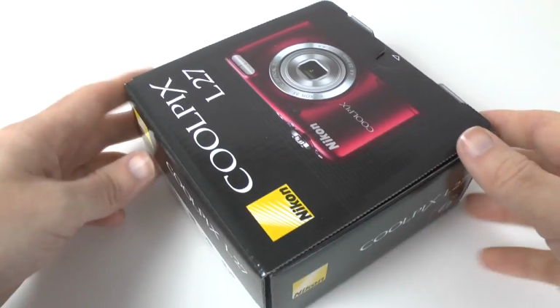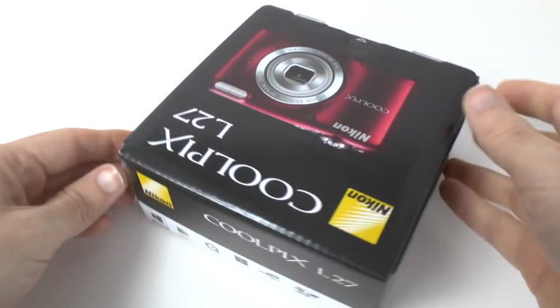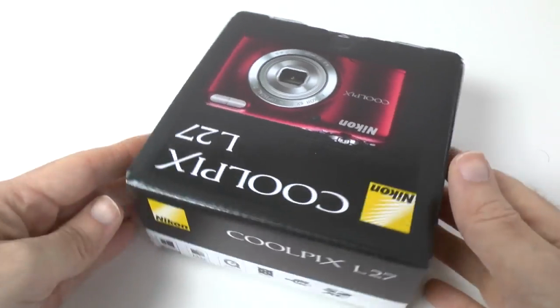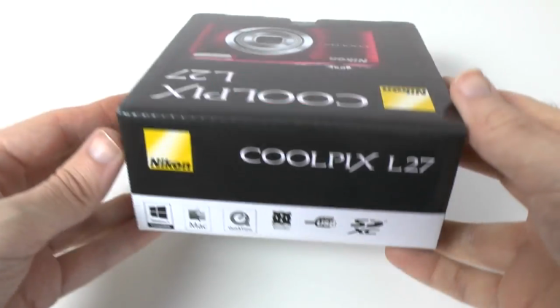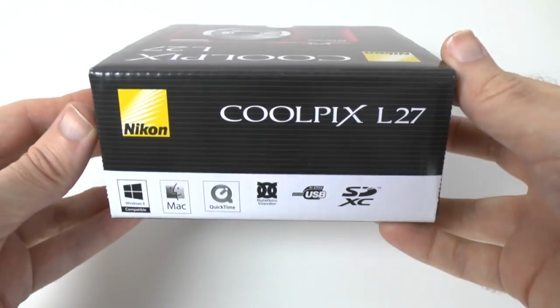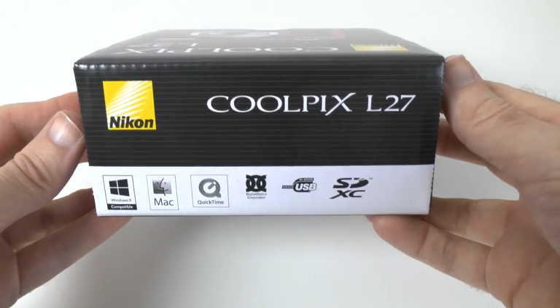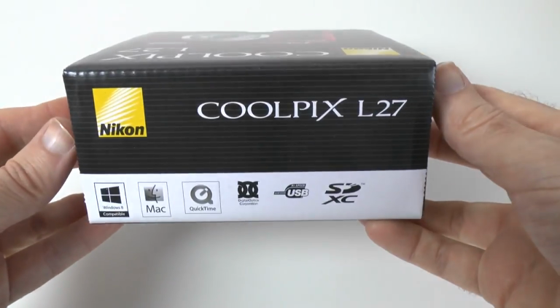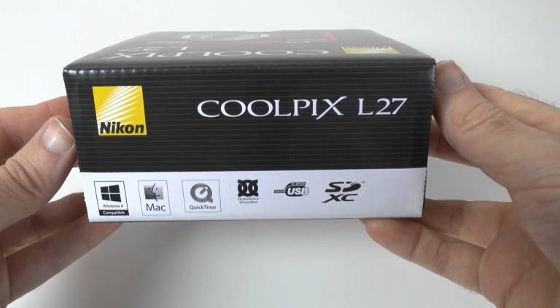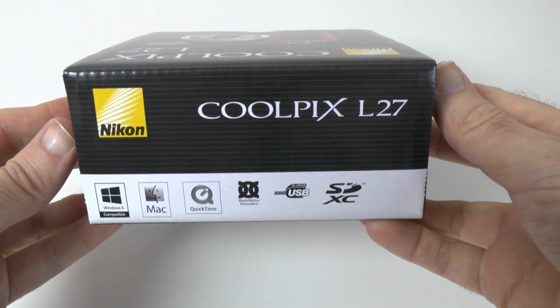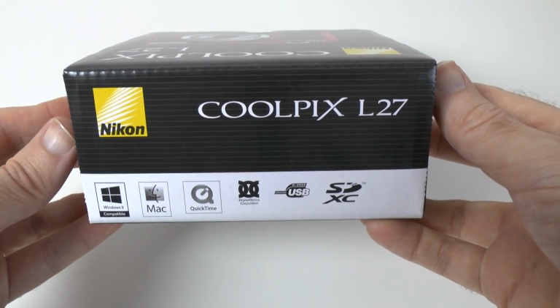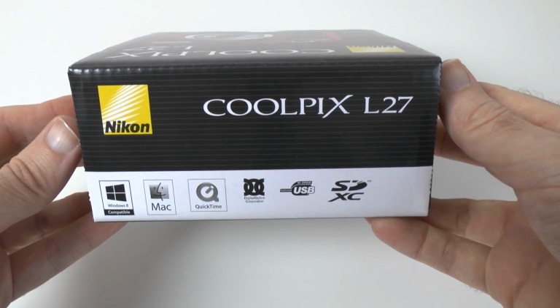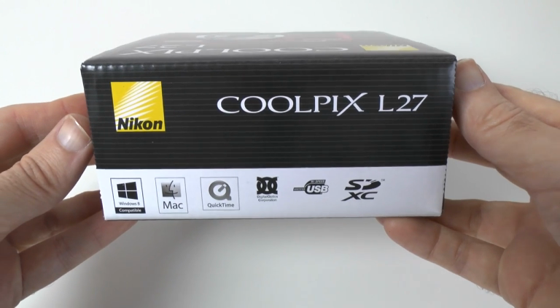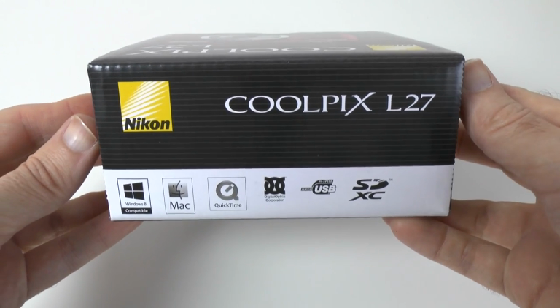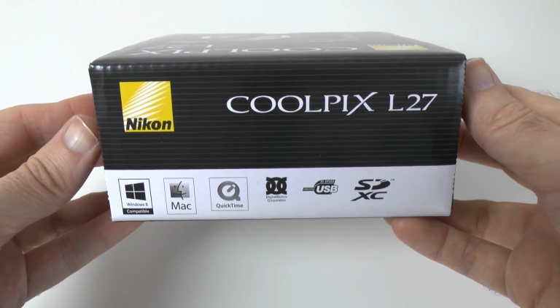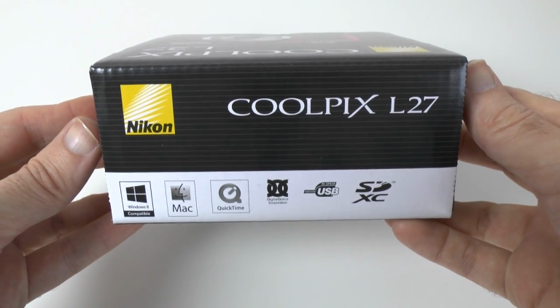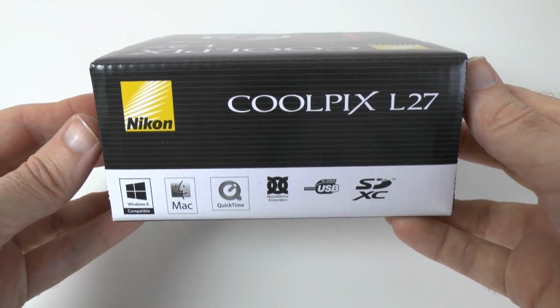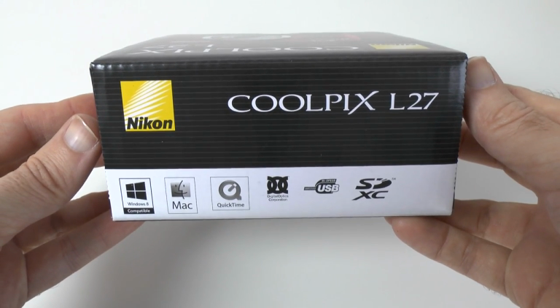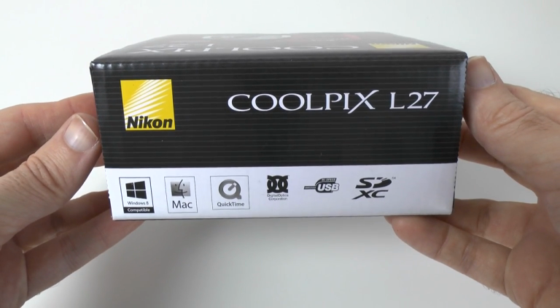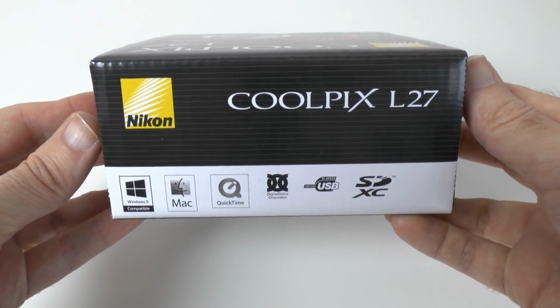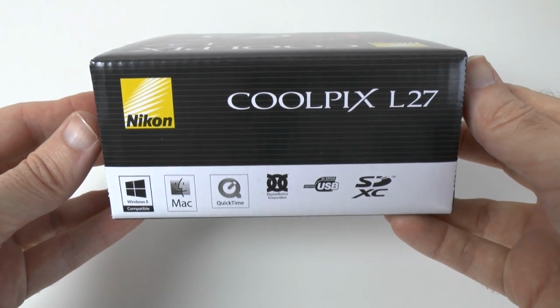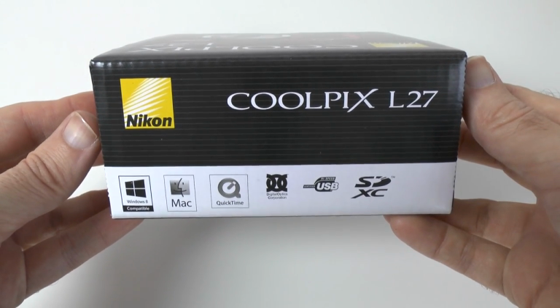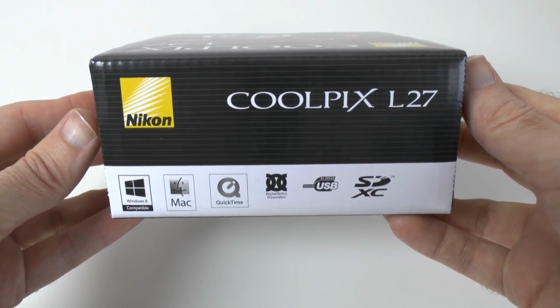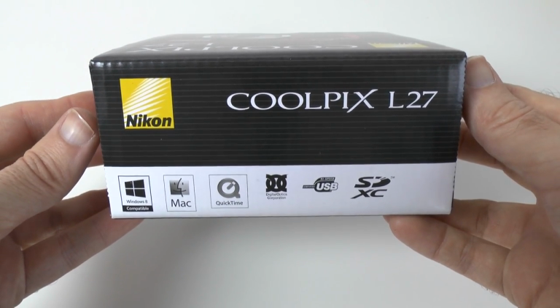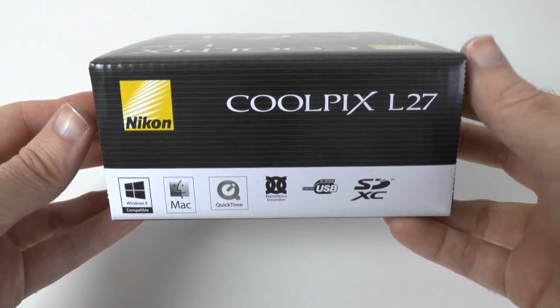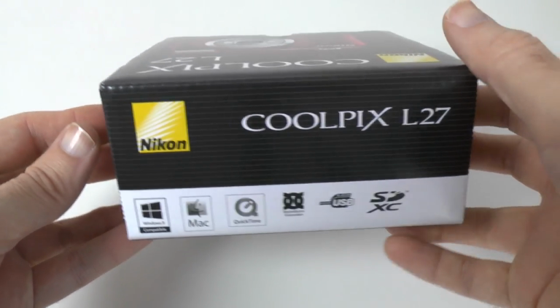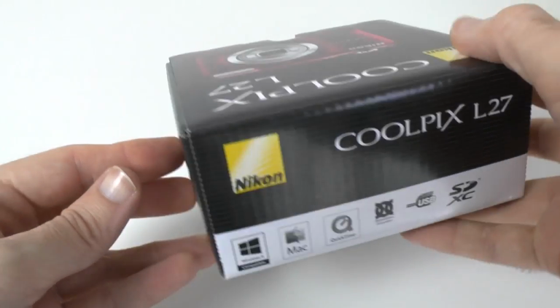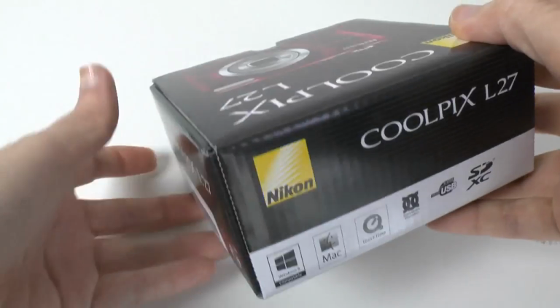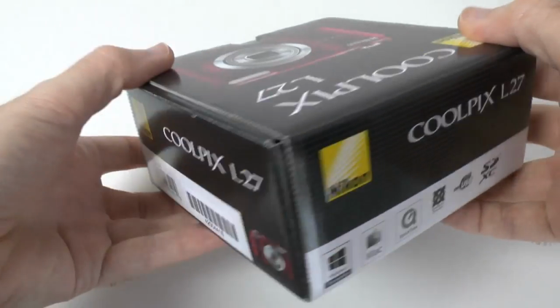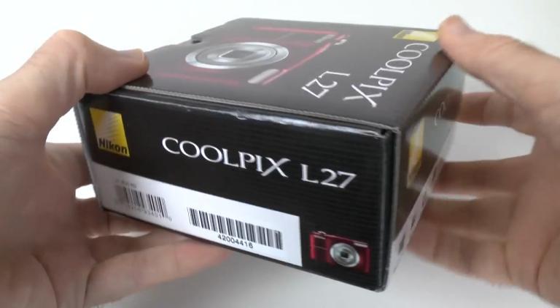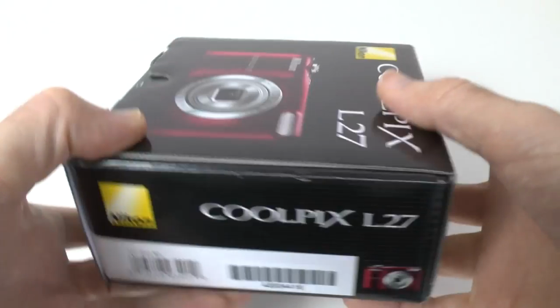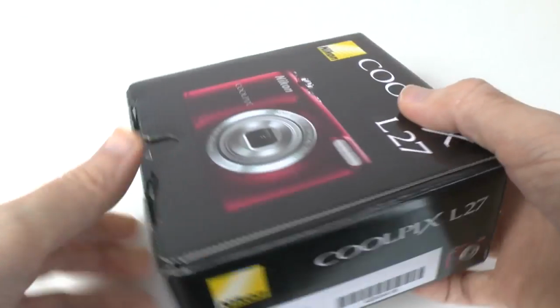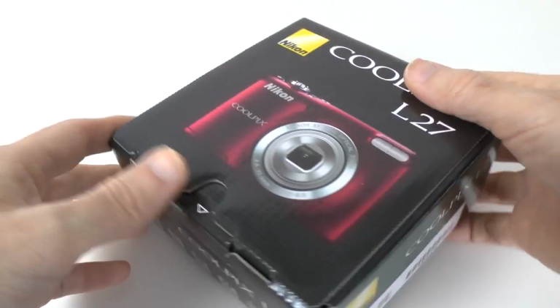A little look at the packaging — got some details on the back here, gives us a clue that it takes SDXC cards, and it's also Mac and Windows compatible.